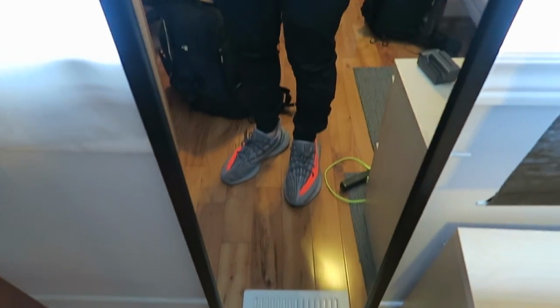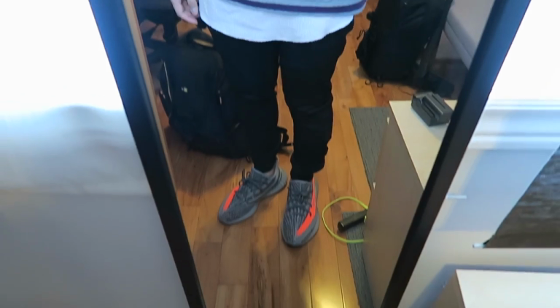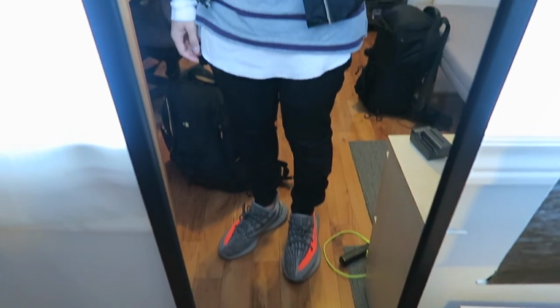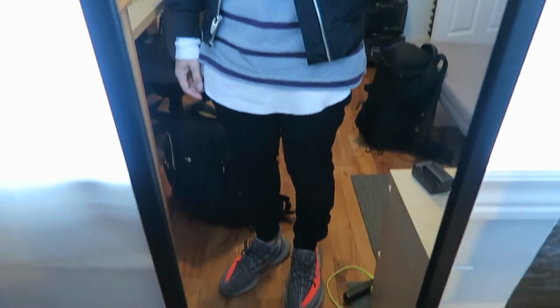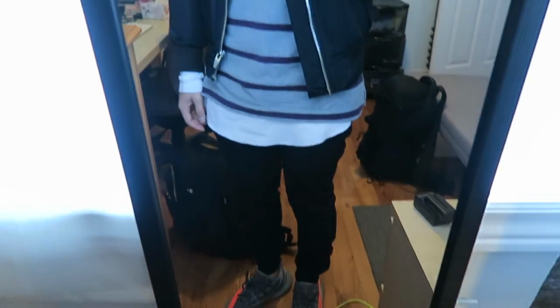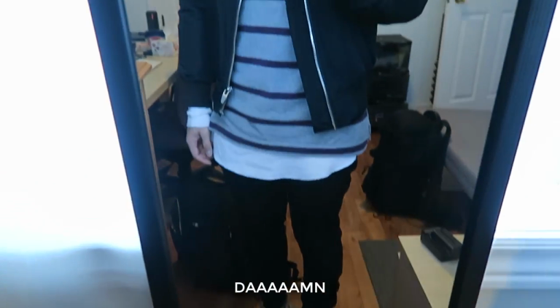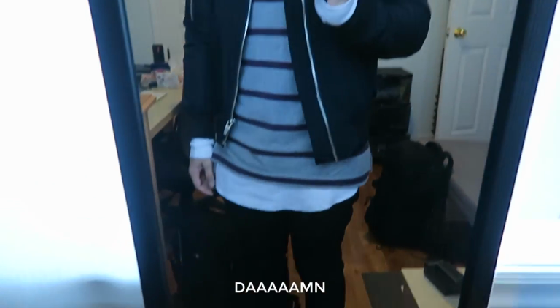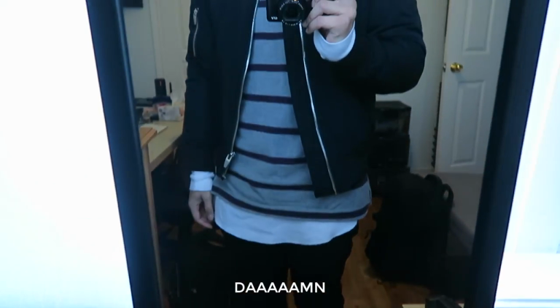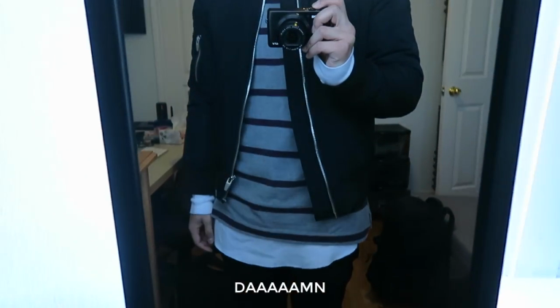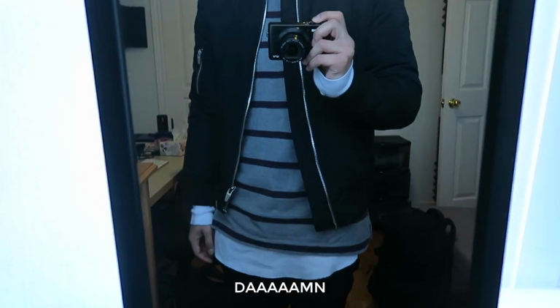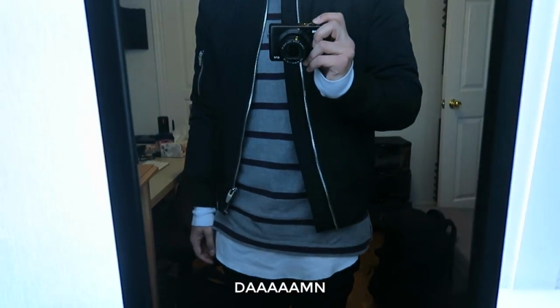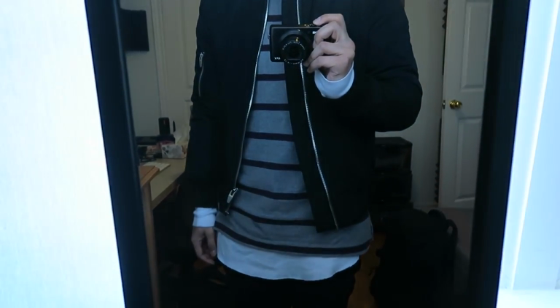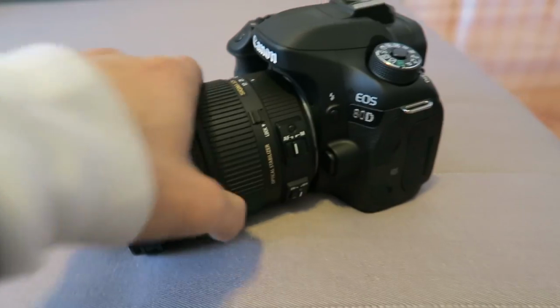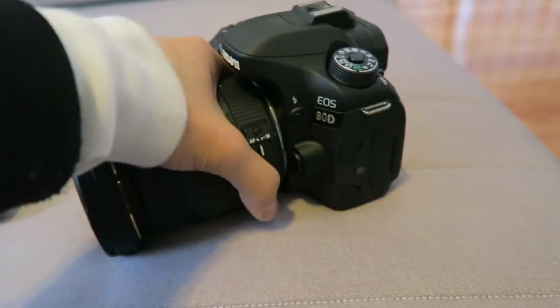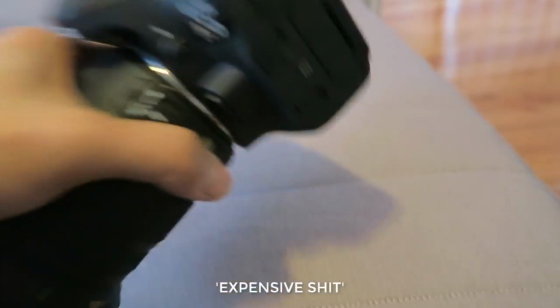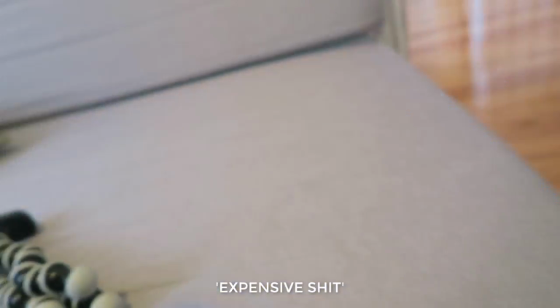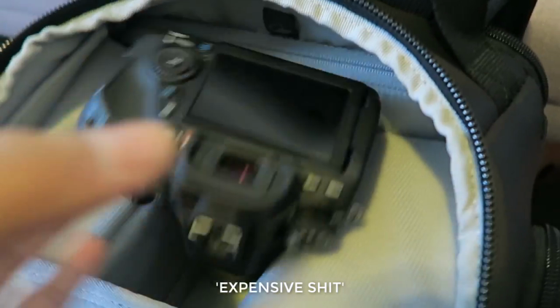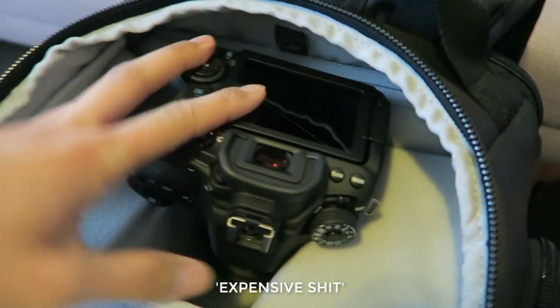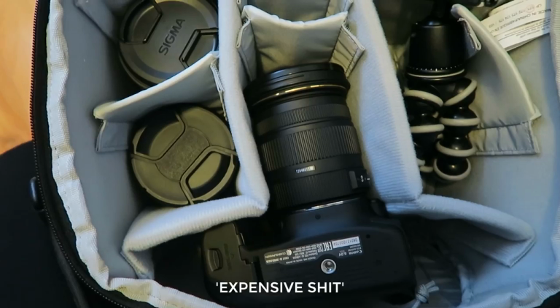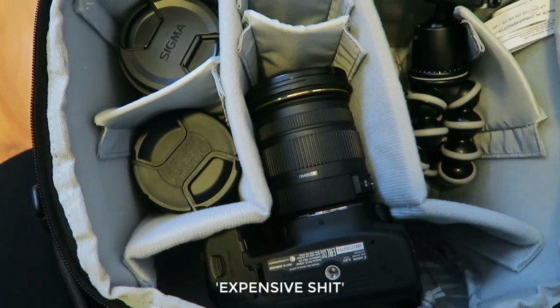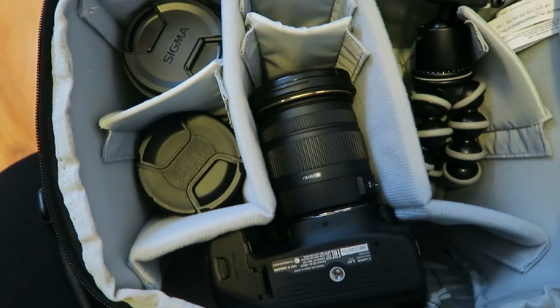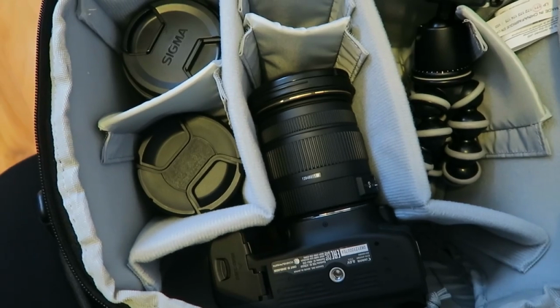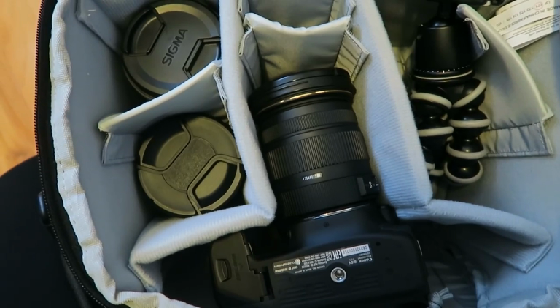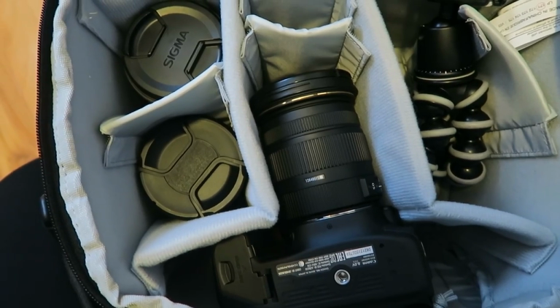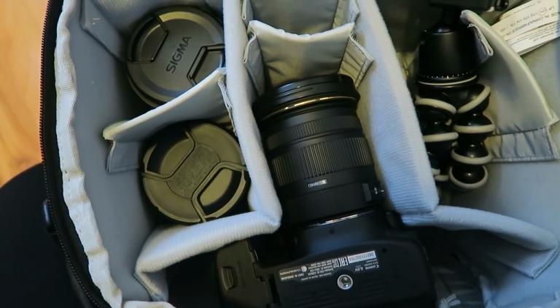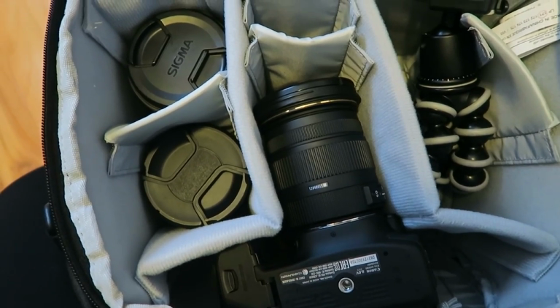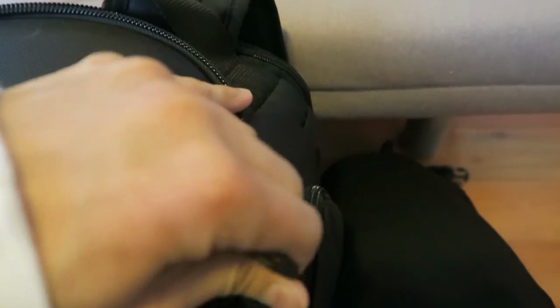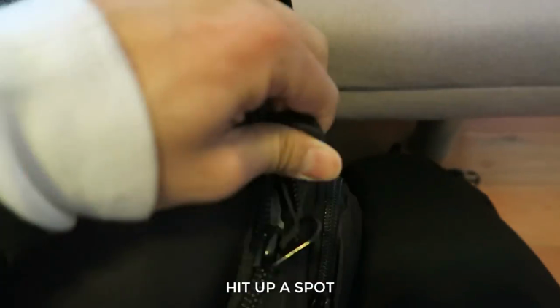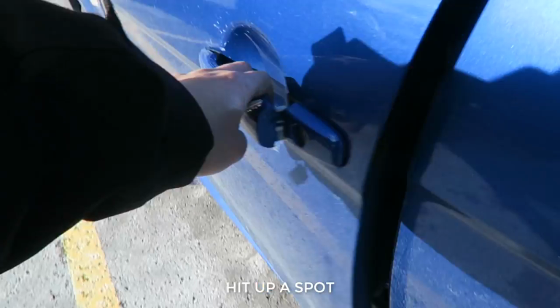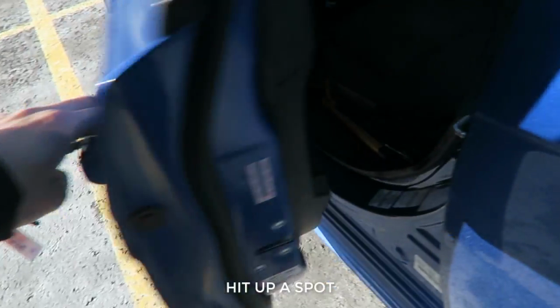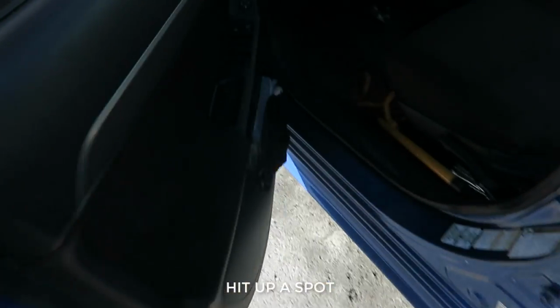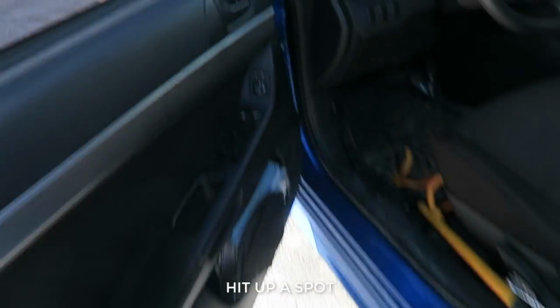Wear your outfit and start admiring yourself in the mirror. Grab an expensive camera and a couple lenses with you. Scout for a location.